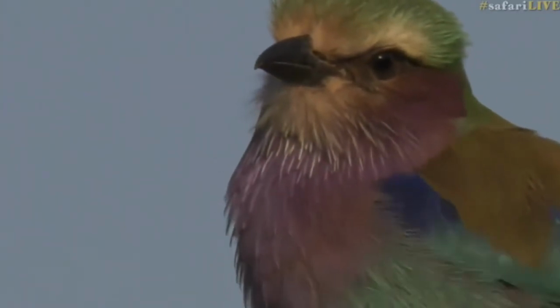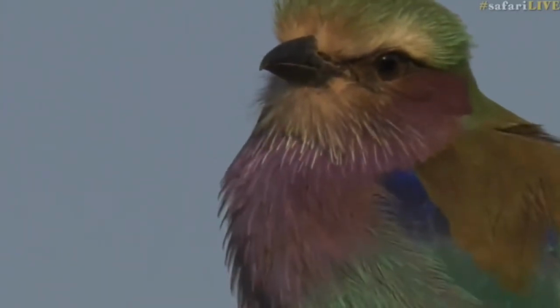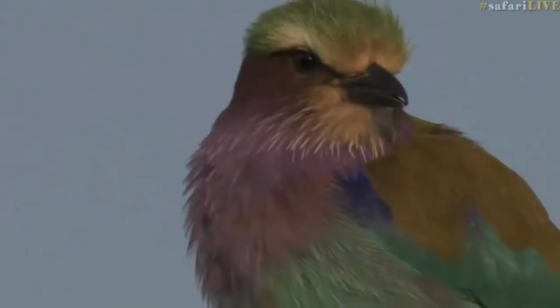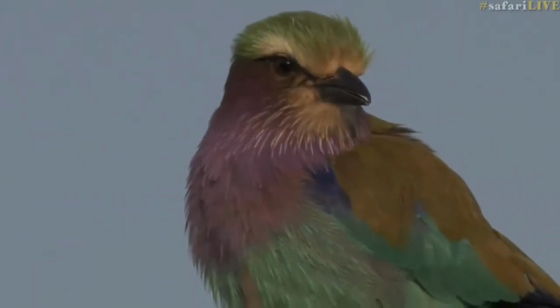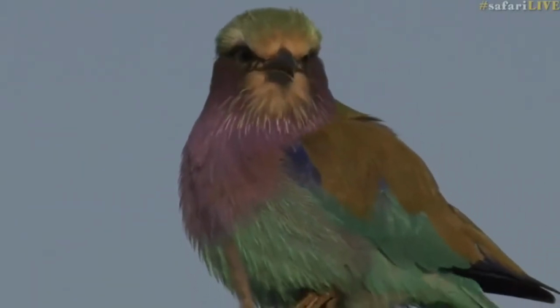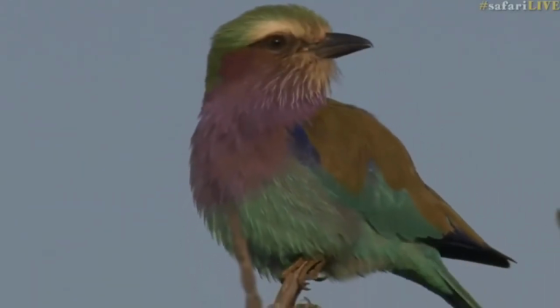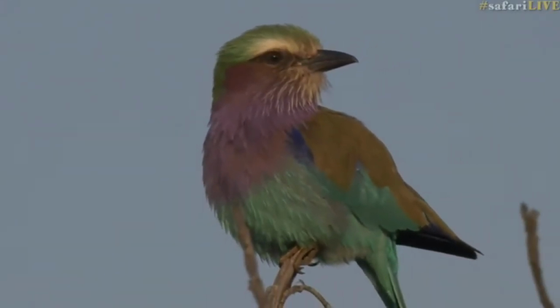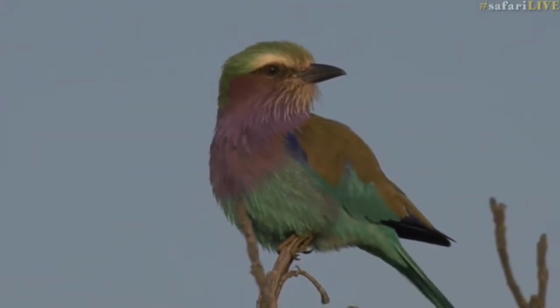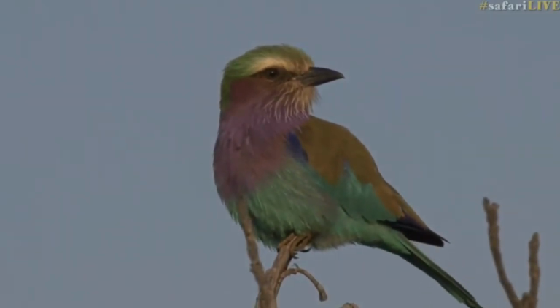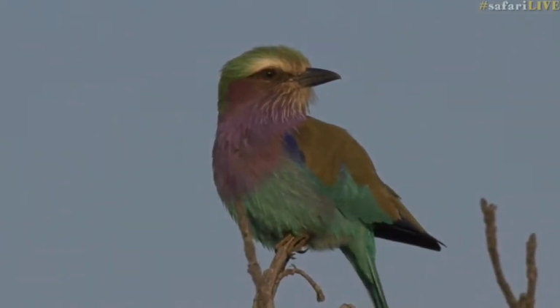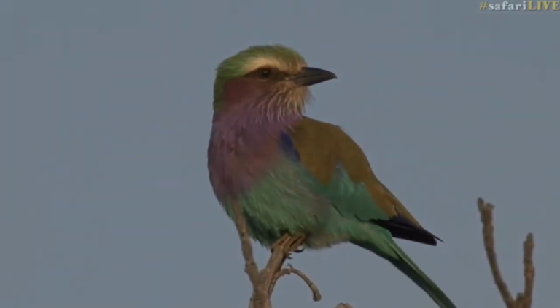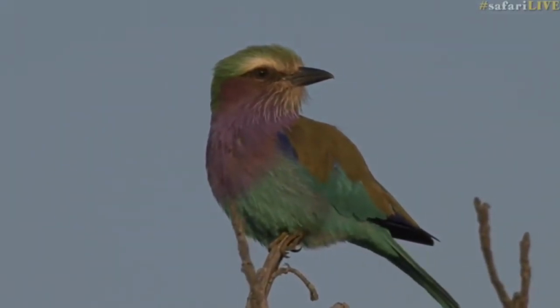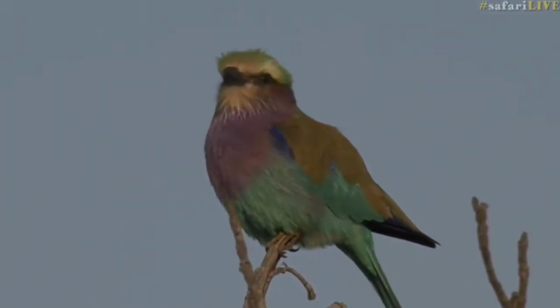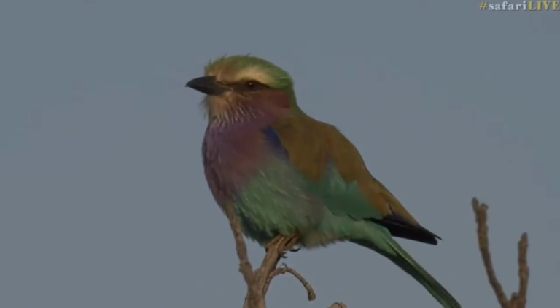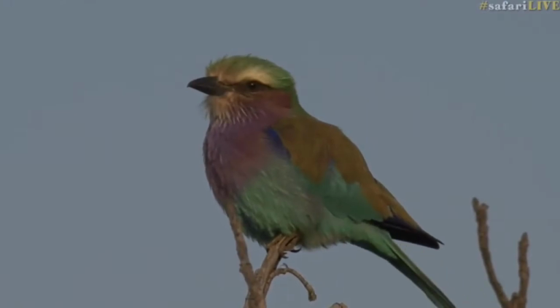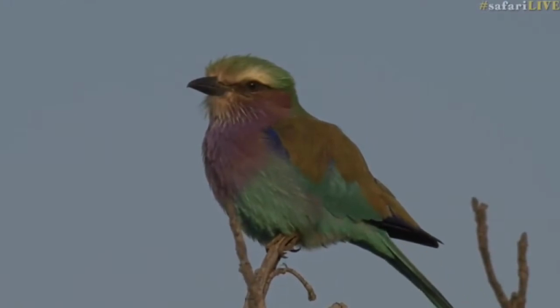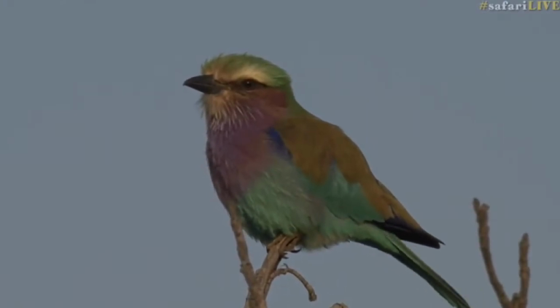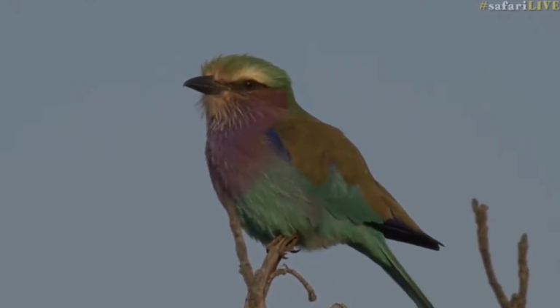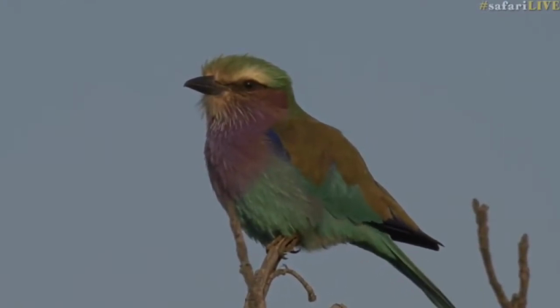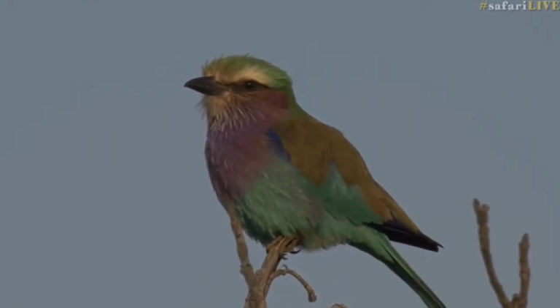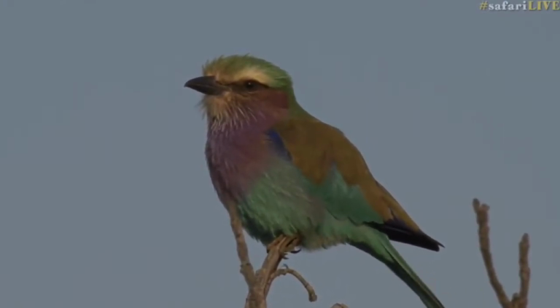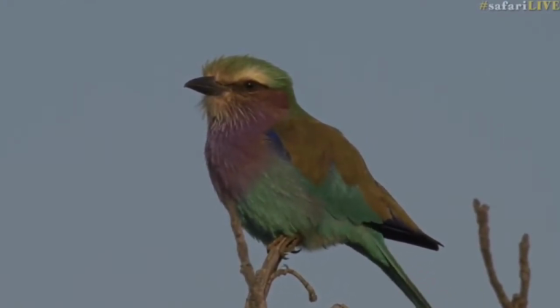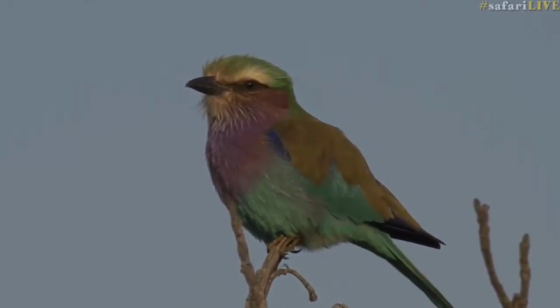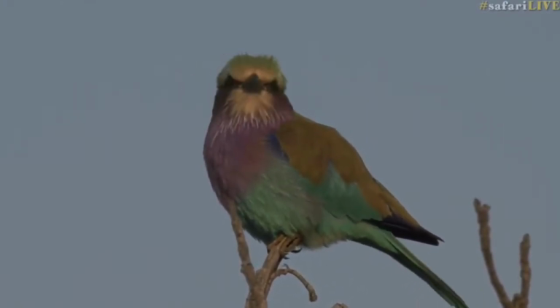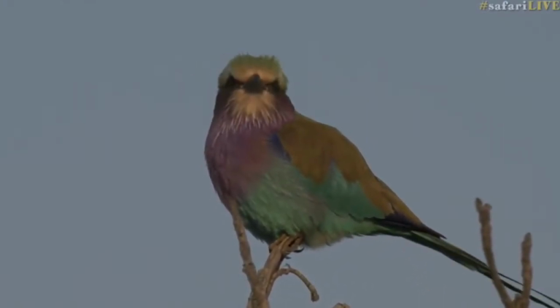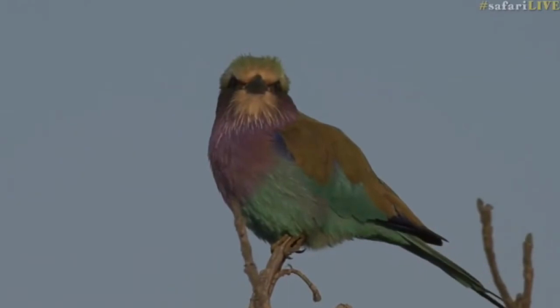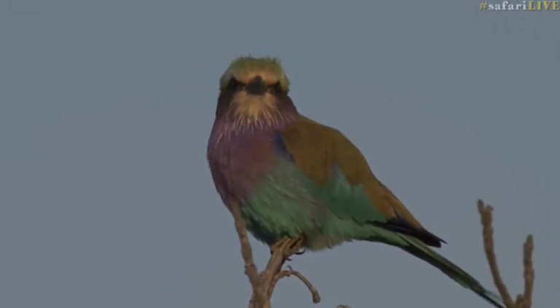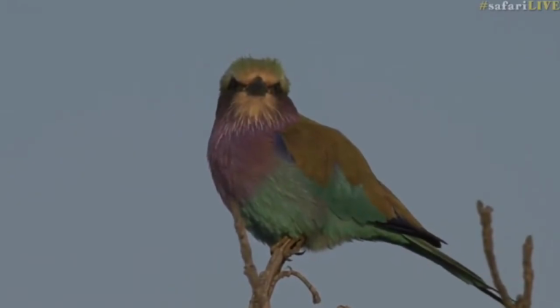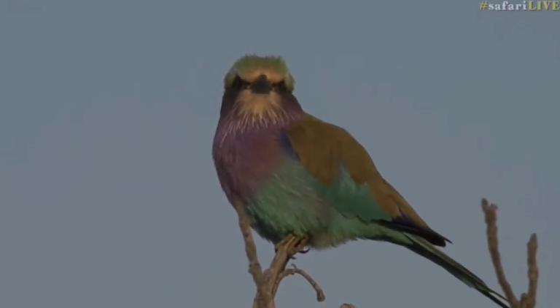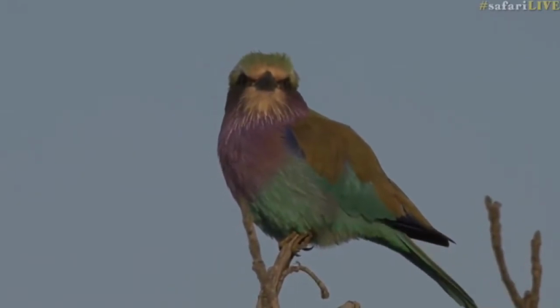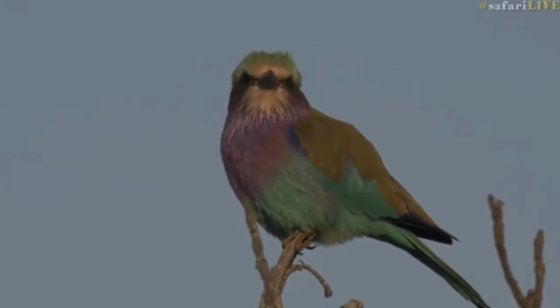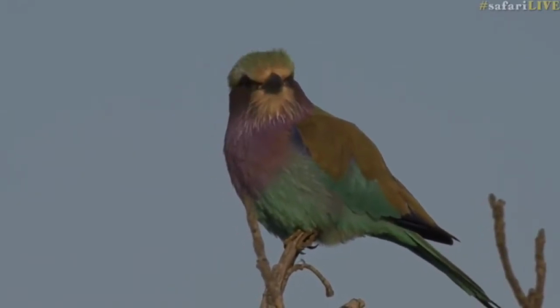Oh, now you're going to have a scratch — careful you don't poke your eye out with your little toenails or claws! Holding on tight. I thought I heard some southern ground hornbills for a minute, but it doesn't sound like it's them calling.